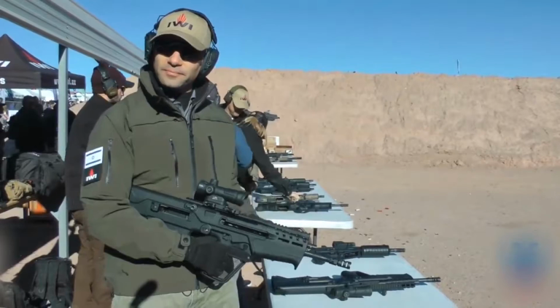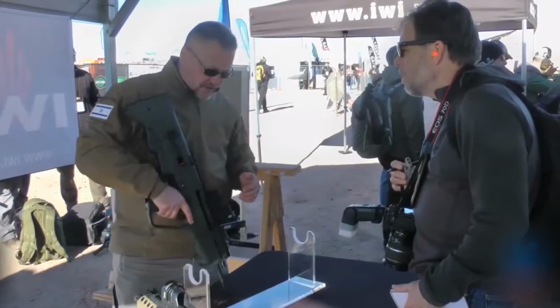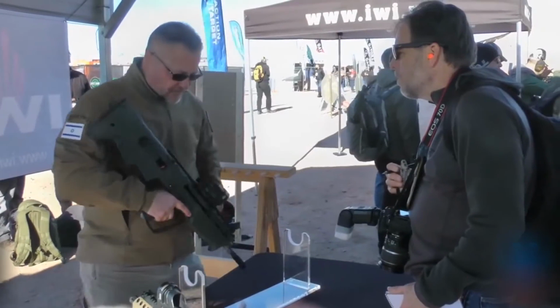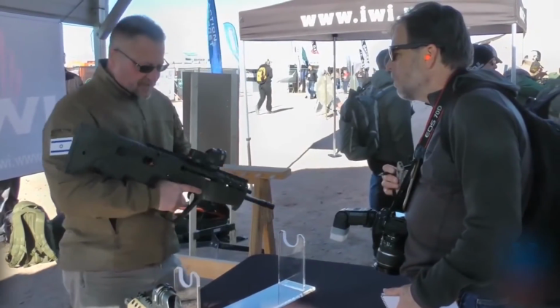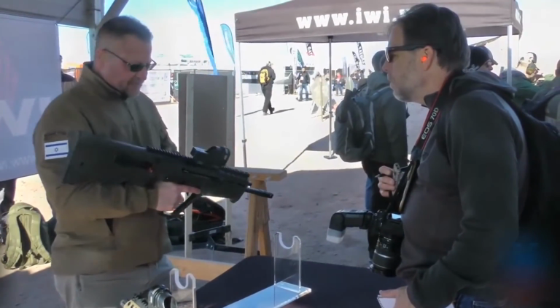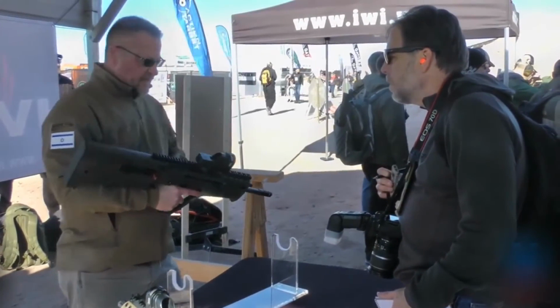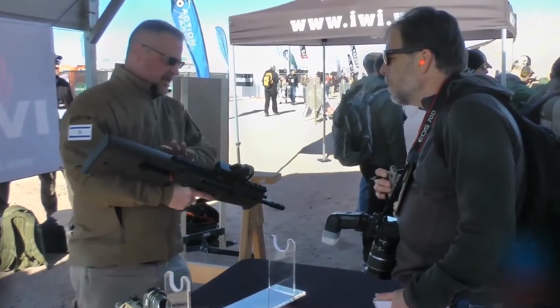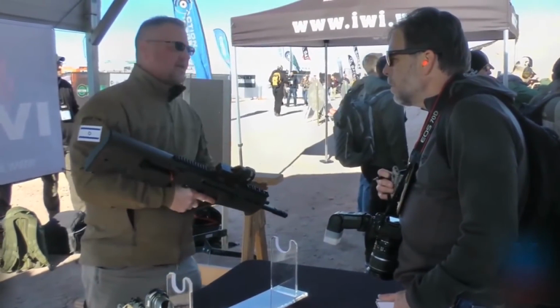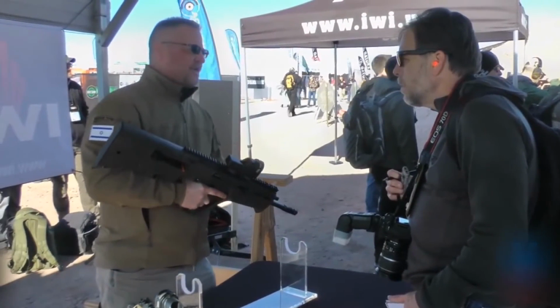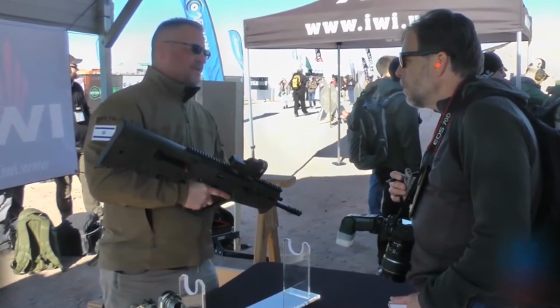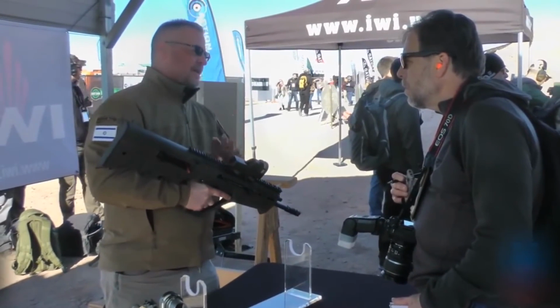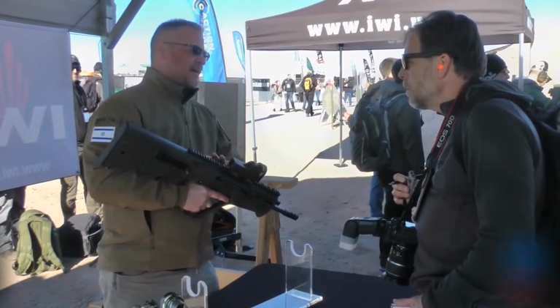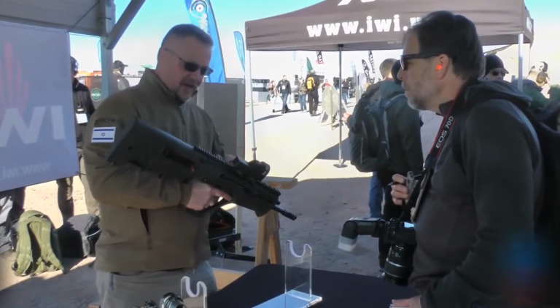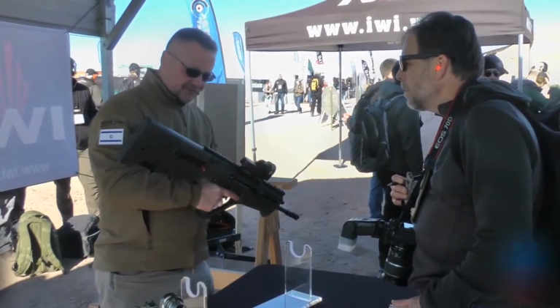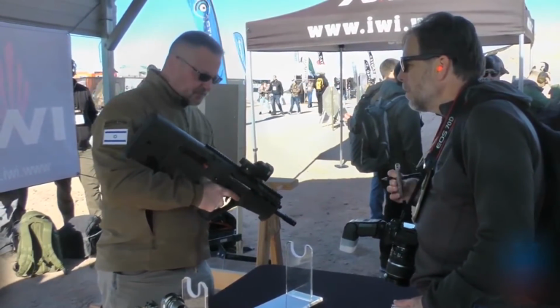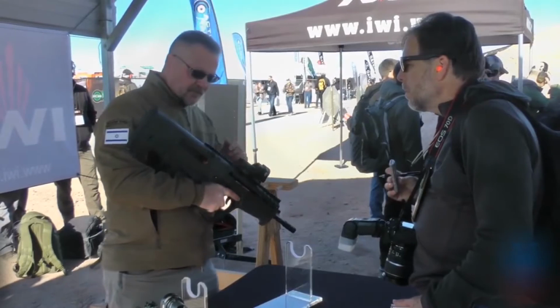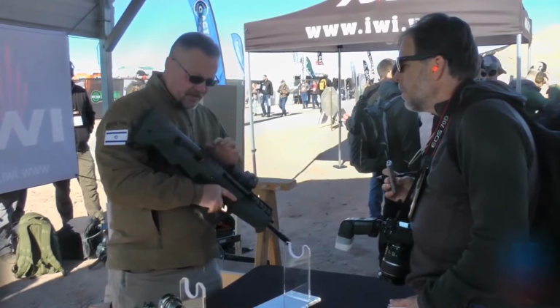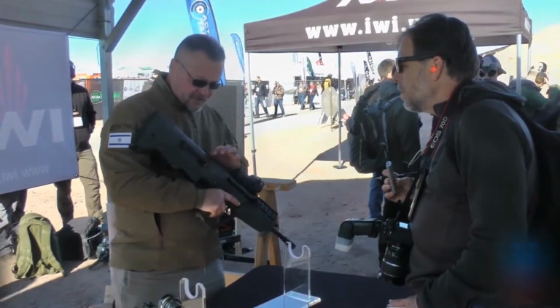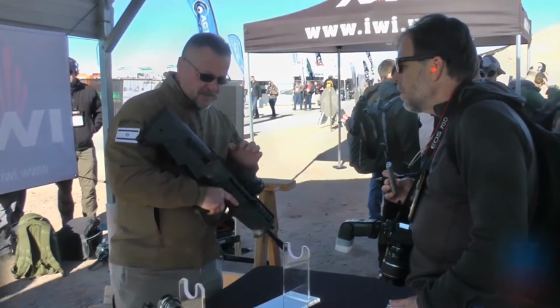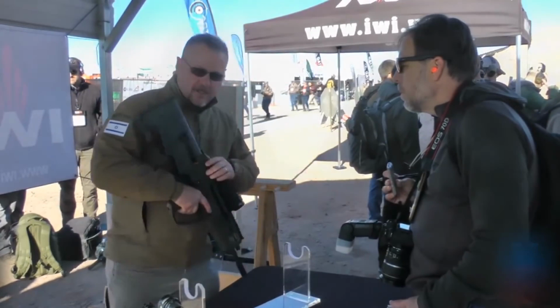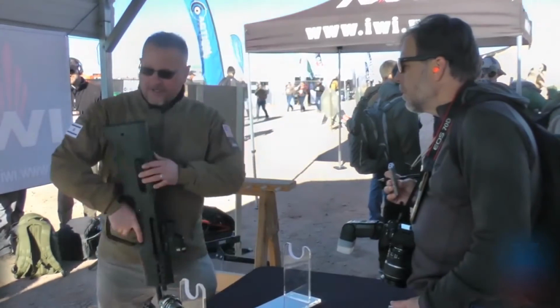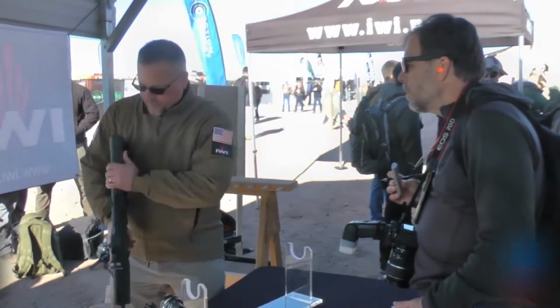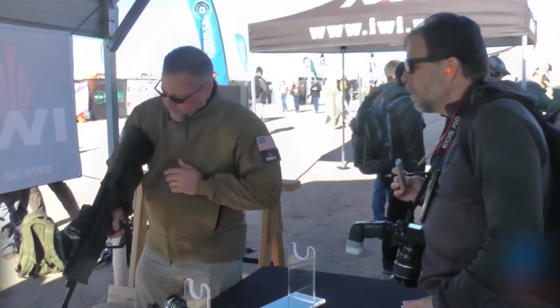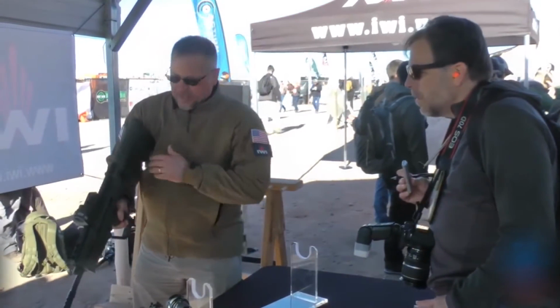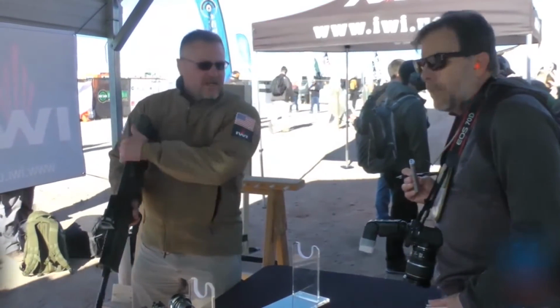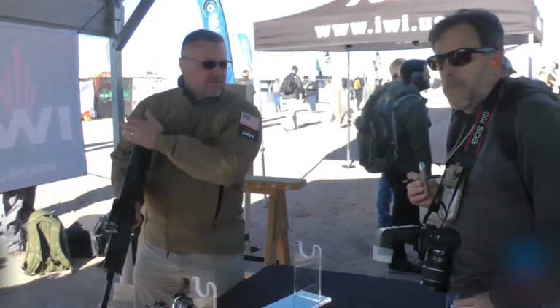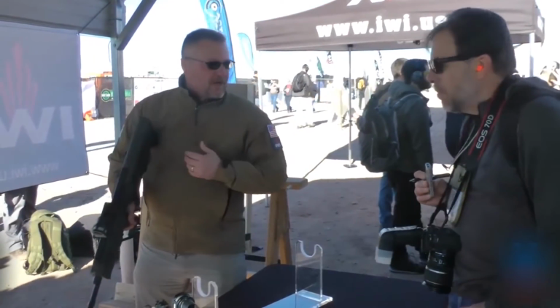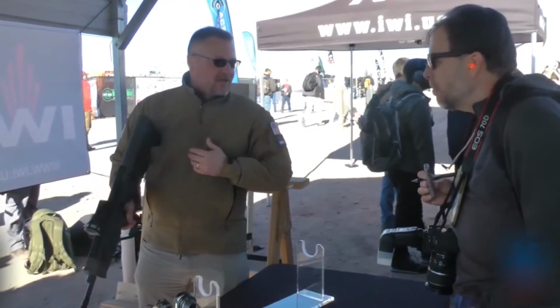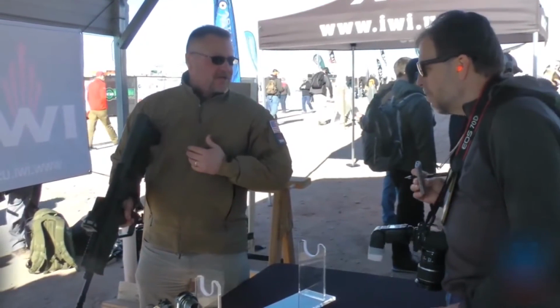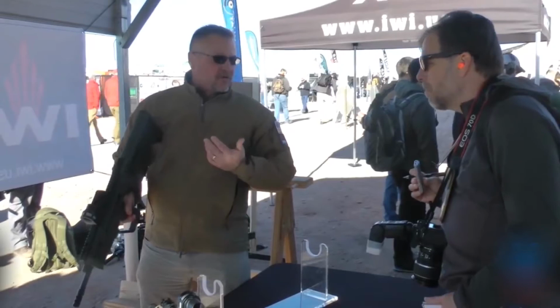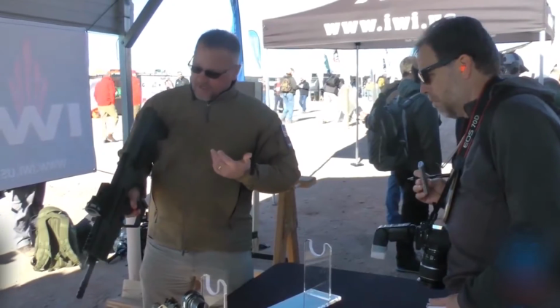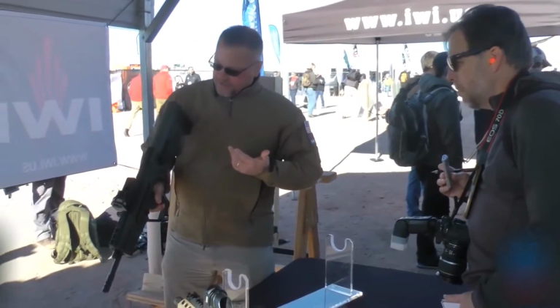On the Tavor 7, it has a lot of the same features as the X-95. The difference is that right now it's set up for right-handed ejection for a right-handed shooter.